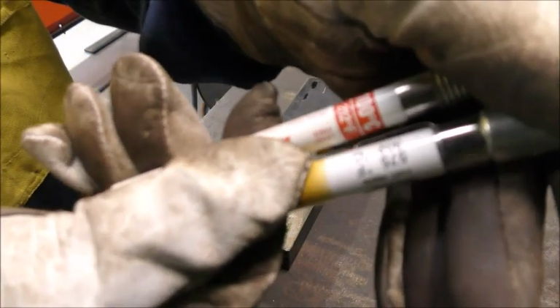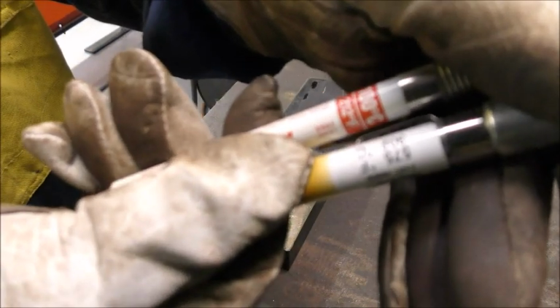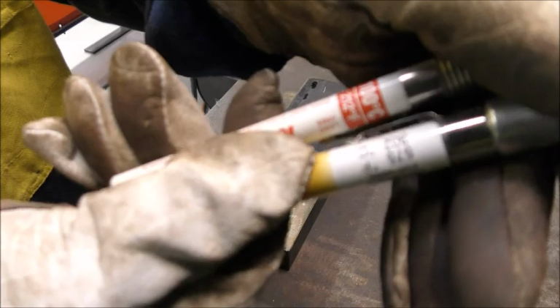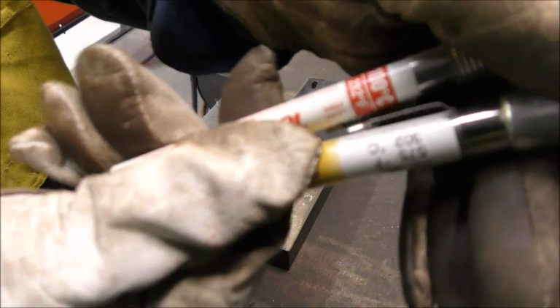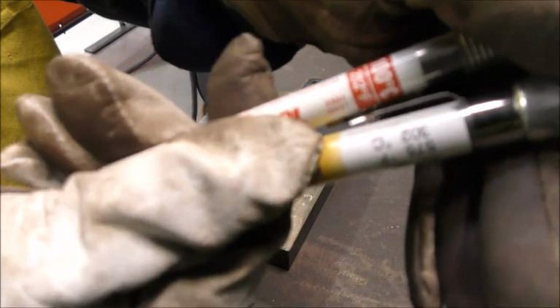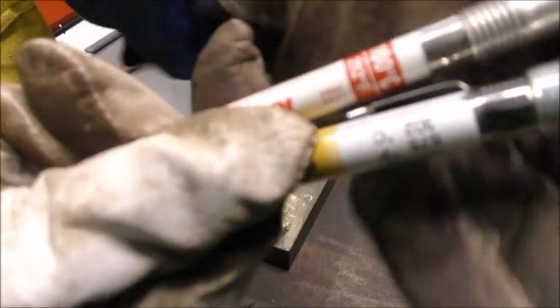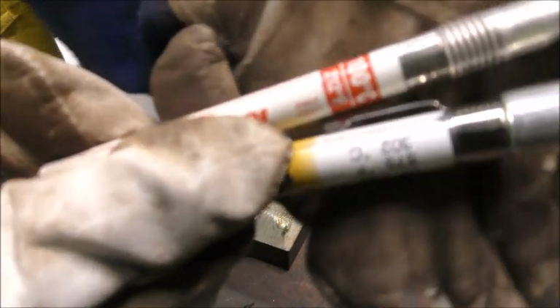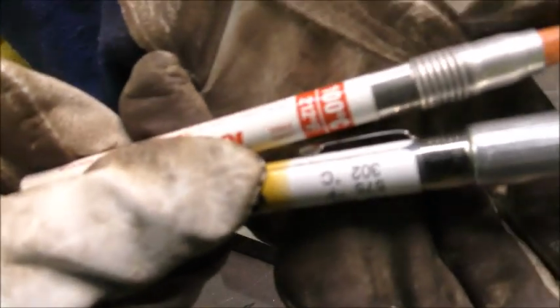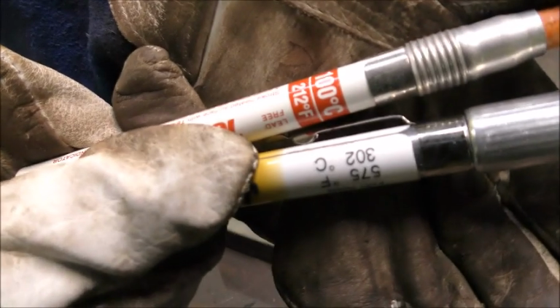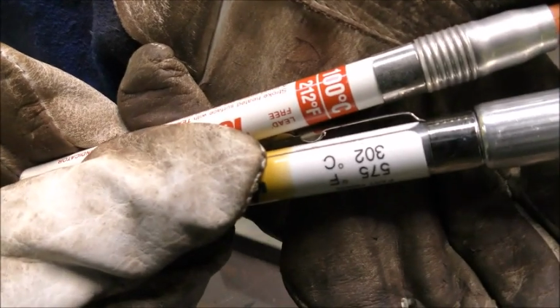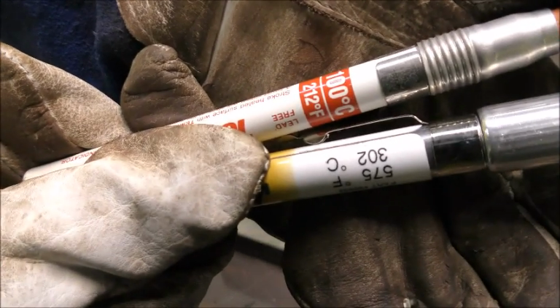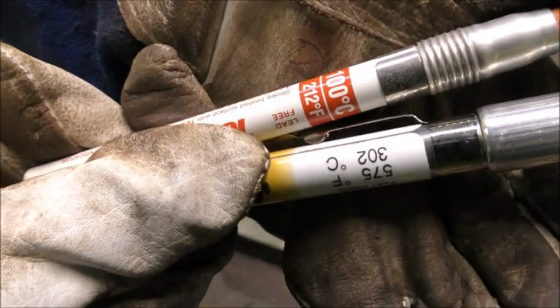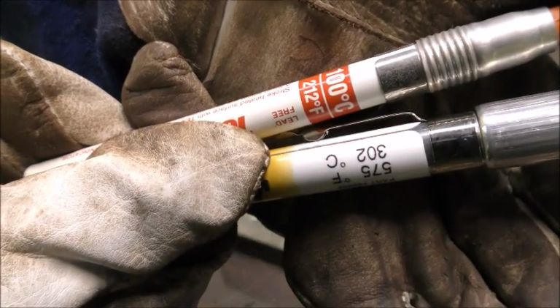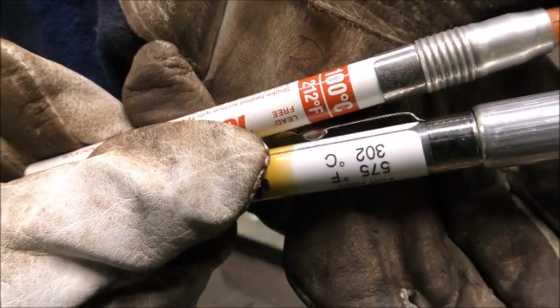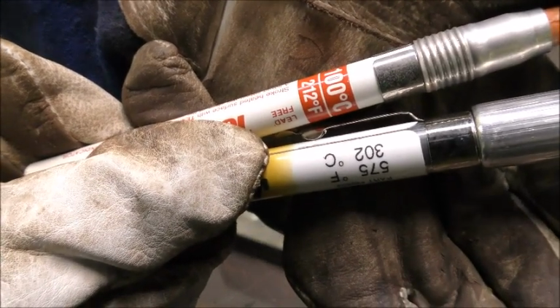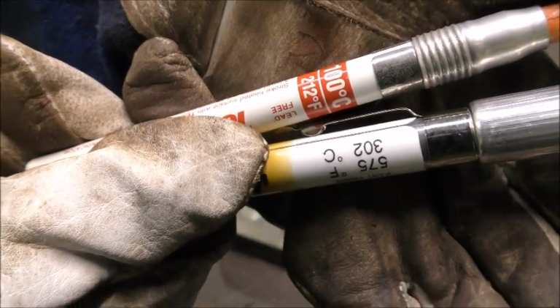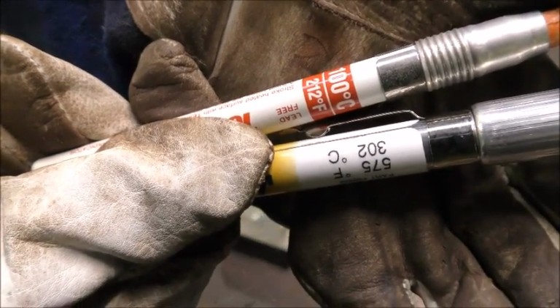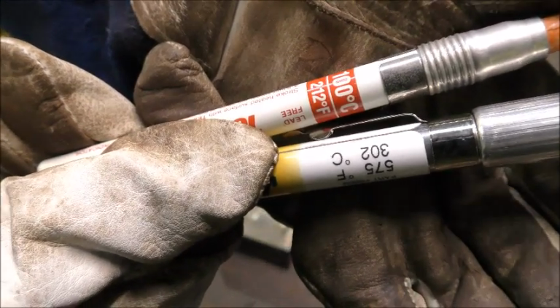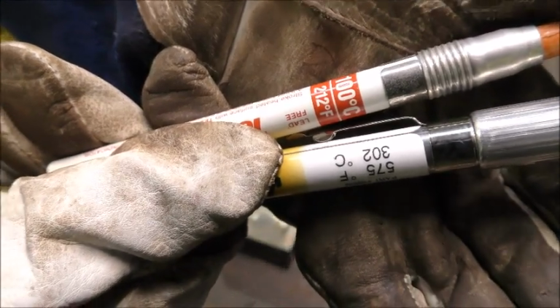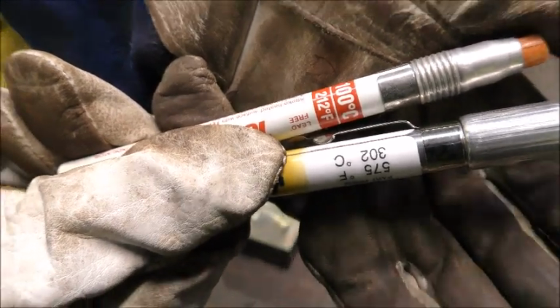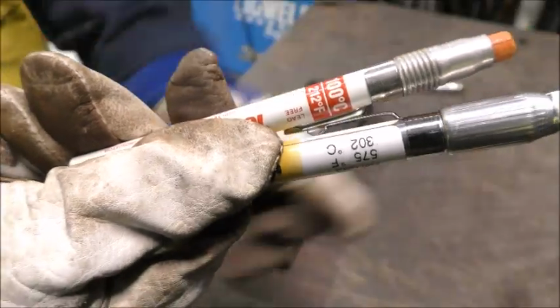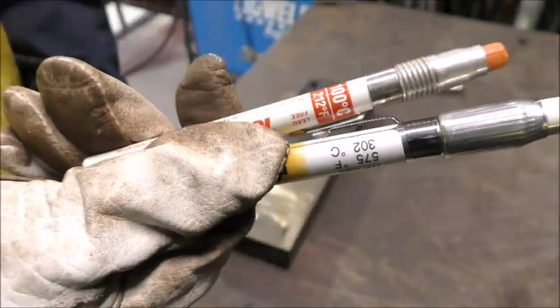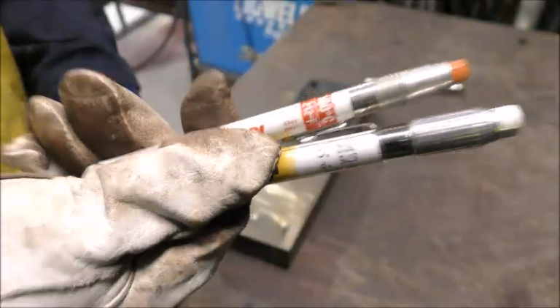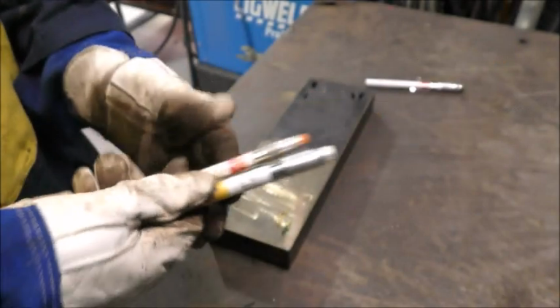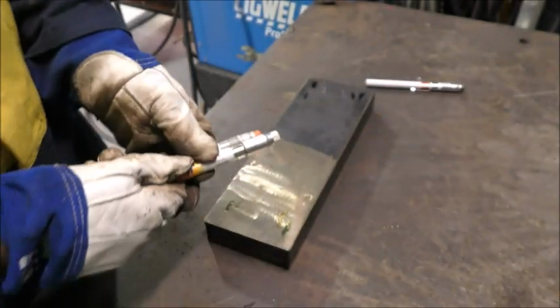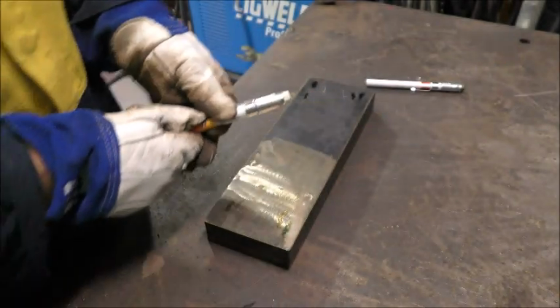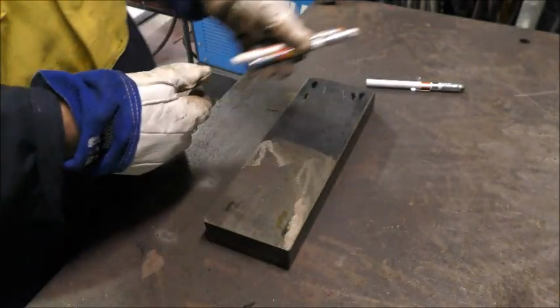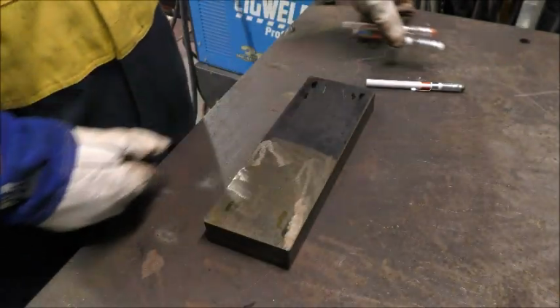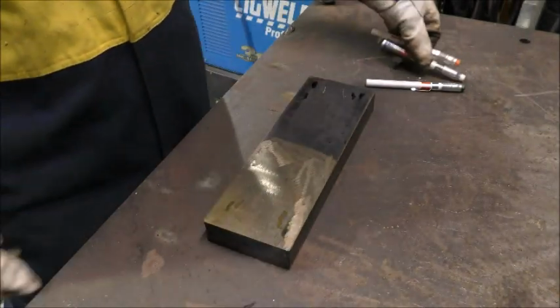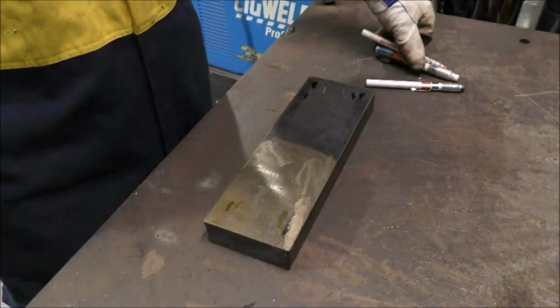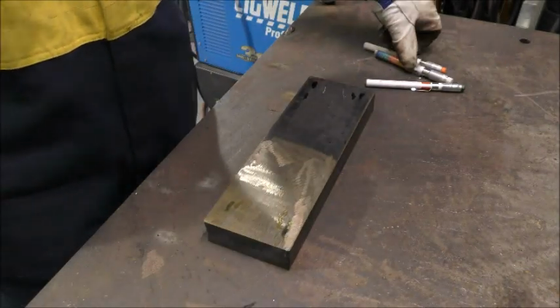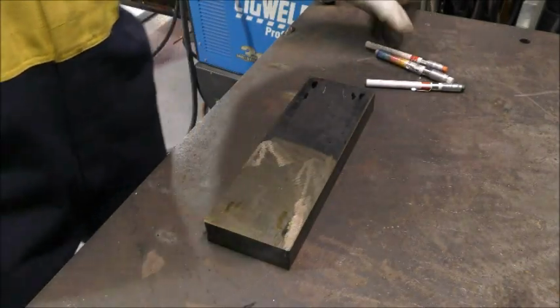Now we know the steel temperature is somewhere between 100 and 300 degrees, which is not always going to satisfy preheat requirements.